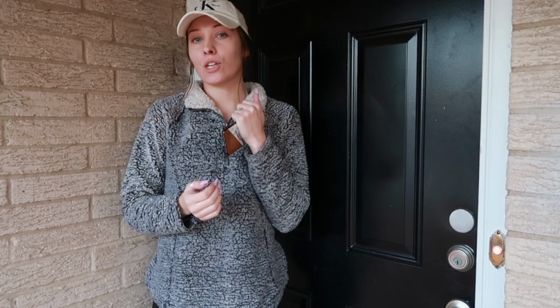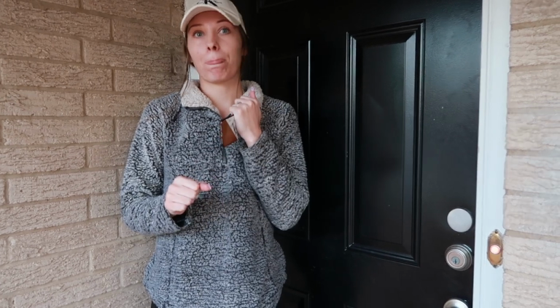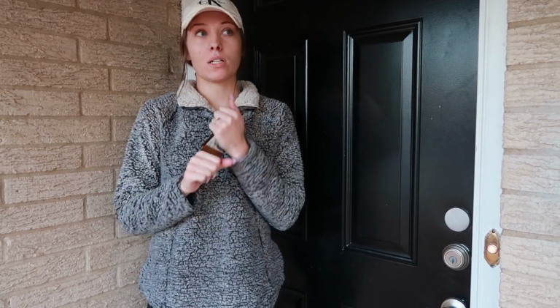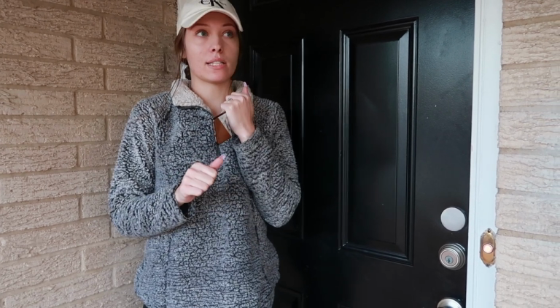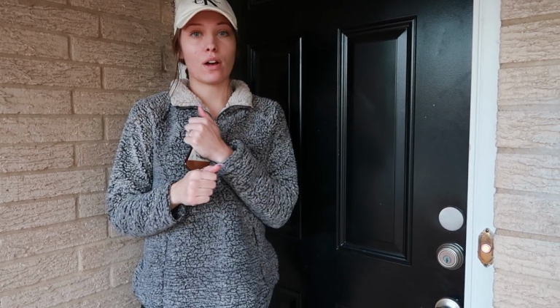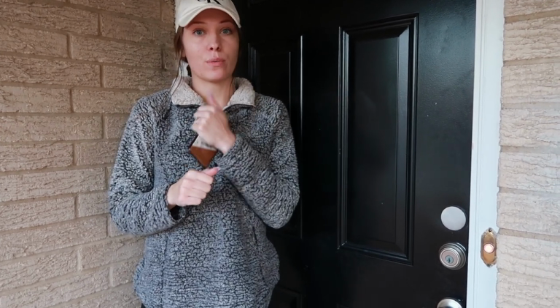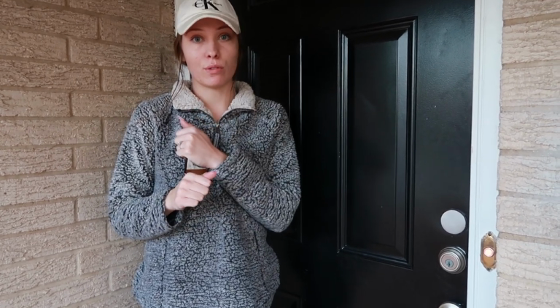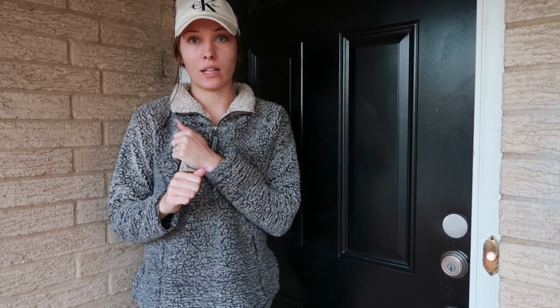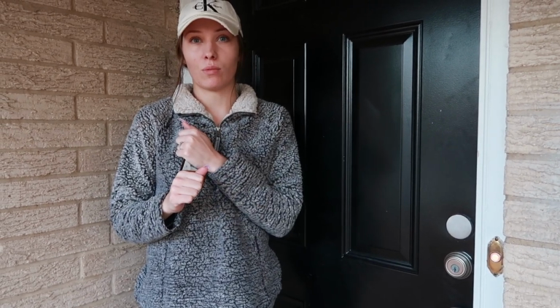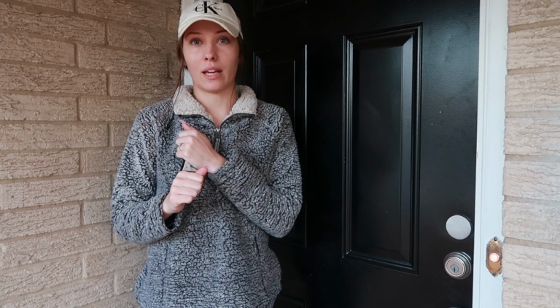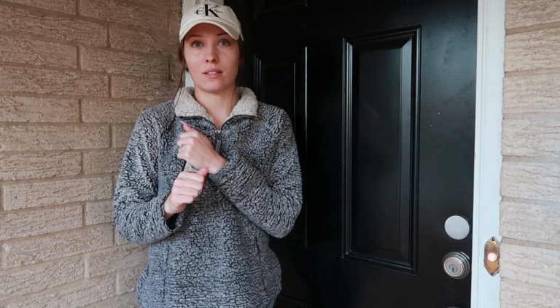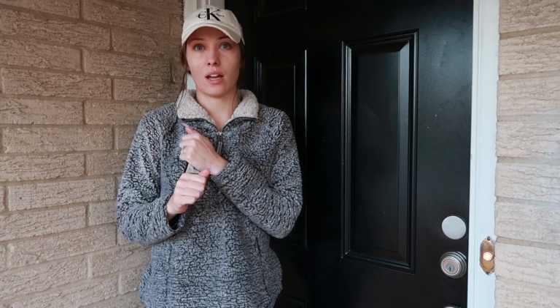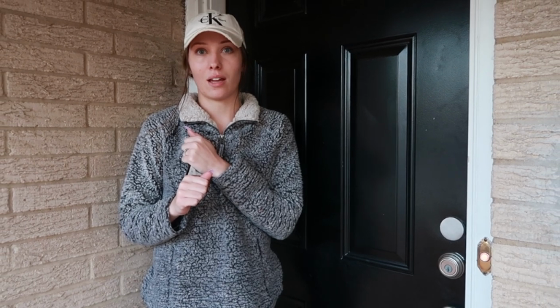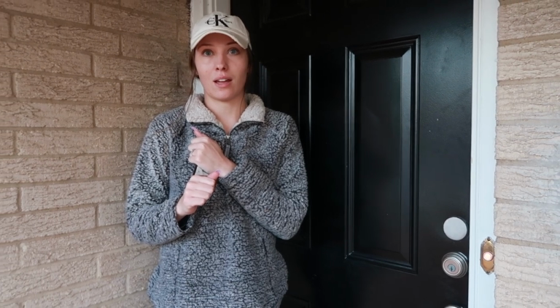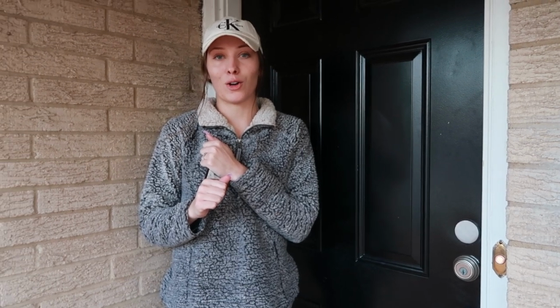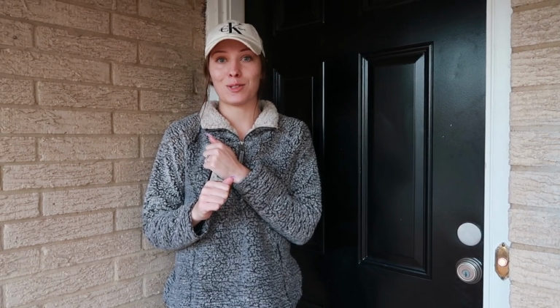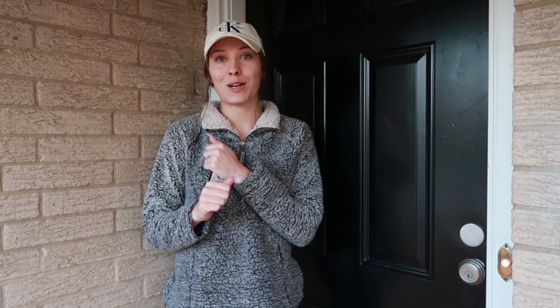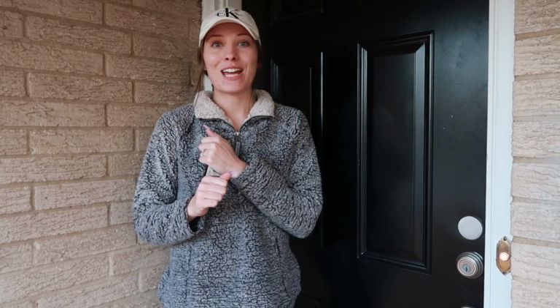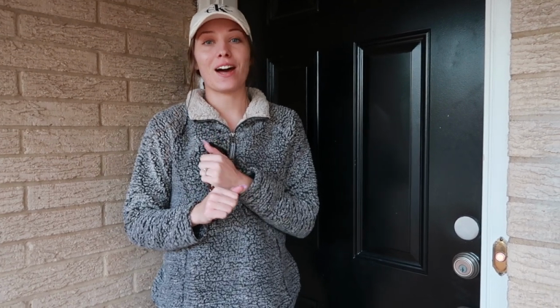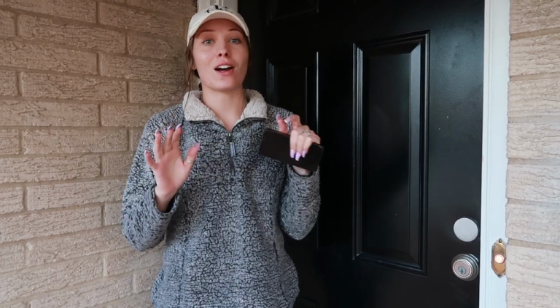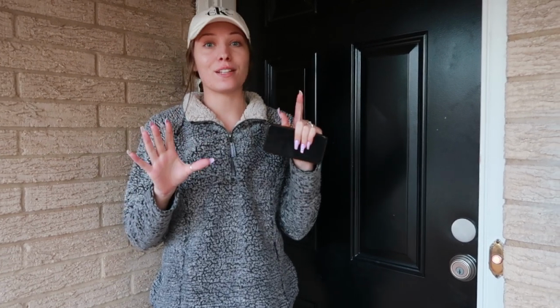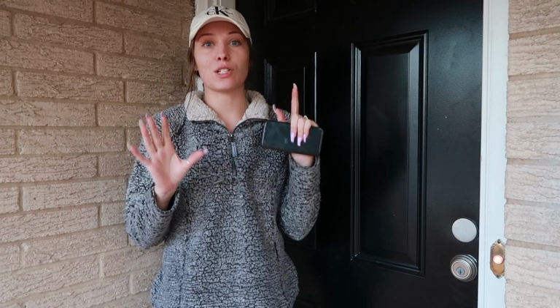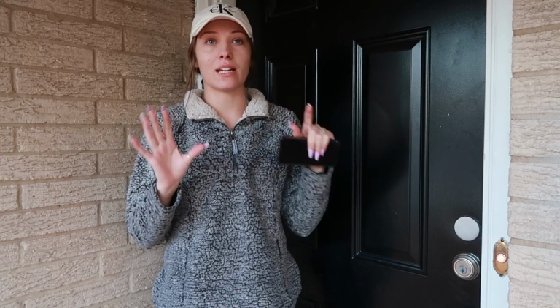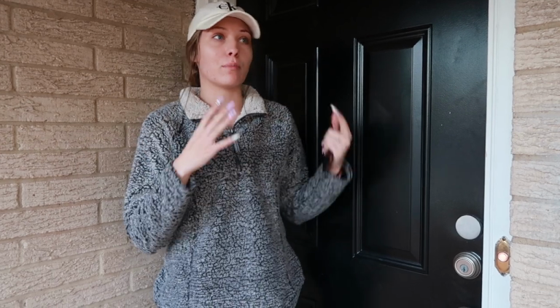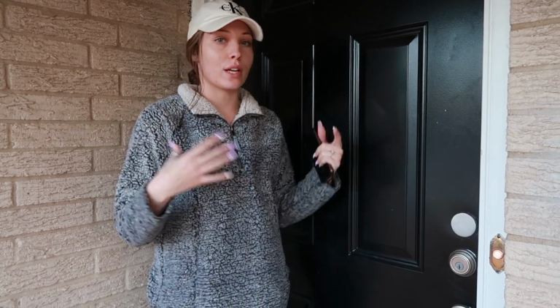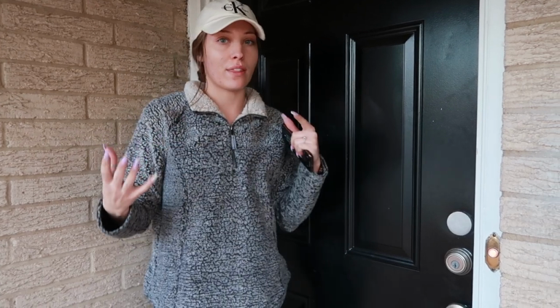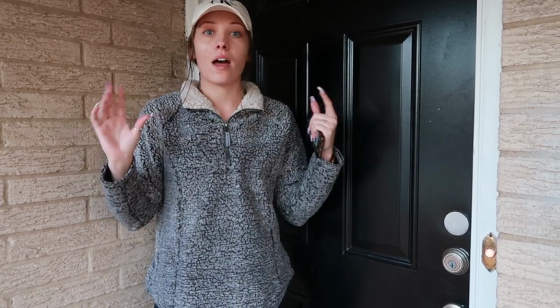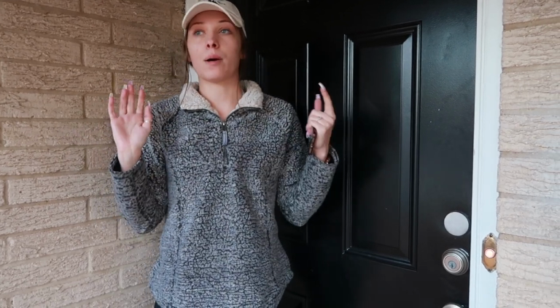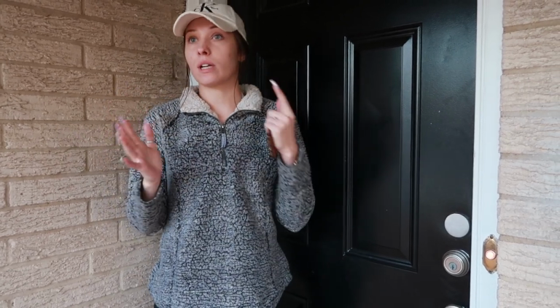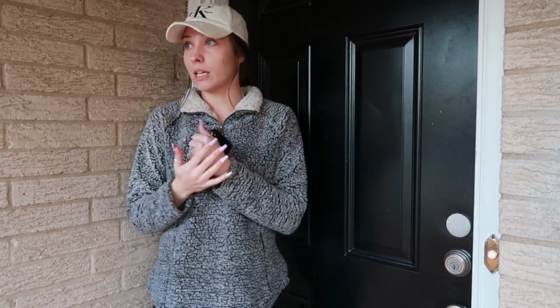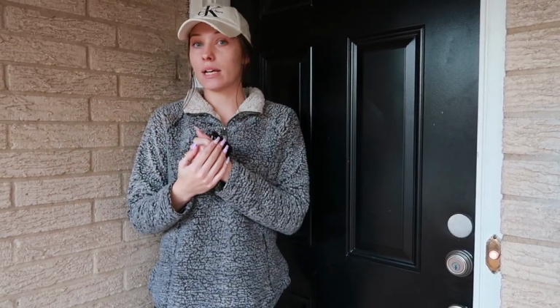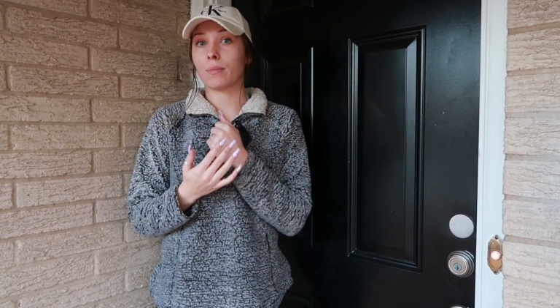I'm gonna give you guys a new house tour. We just moved in like two weeks ago, so the house is not completely finished, but it is majority of the way there. I just wanted to update you guys.